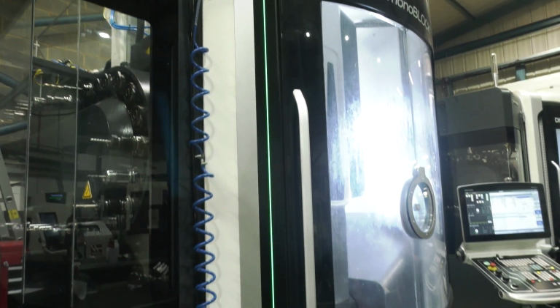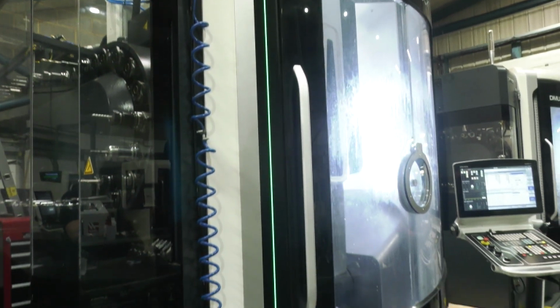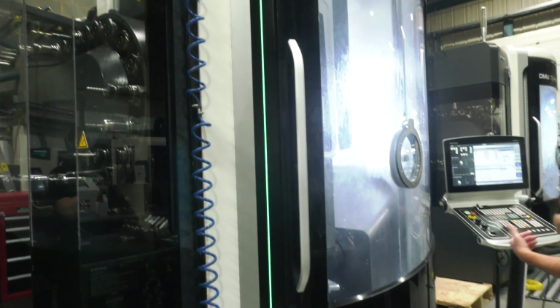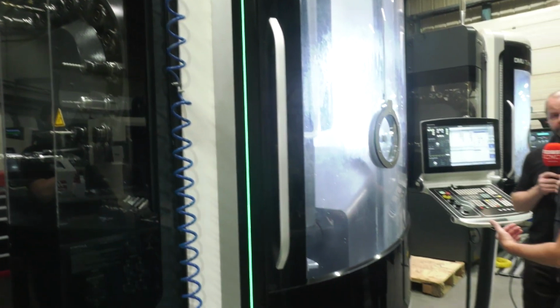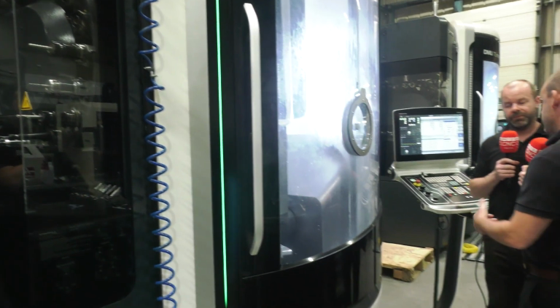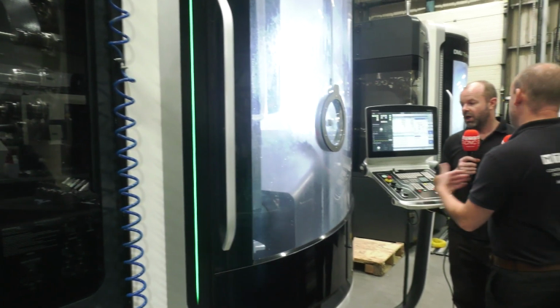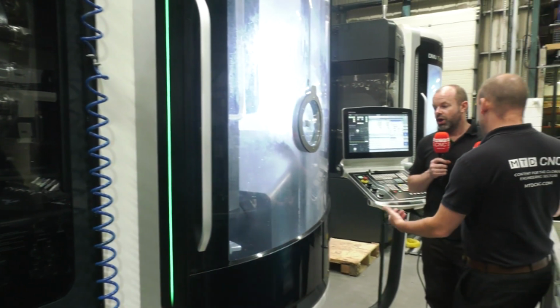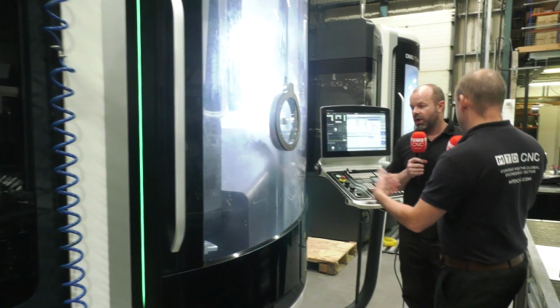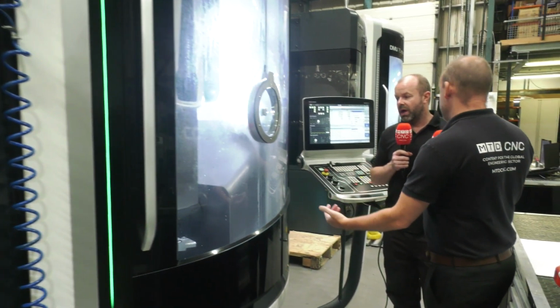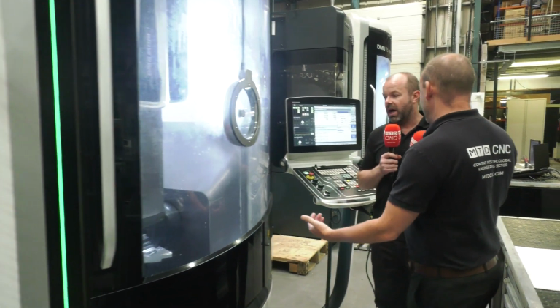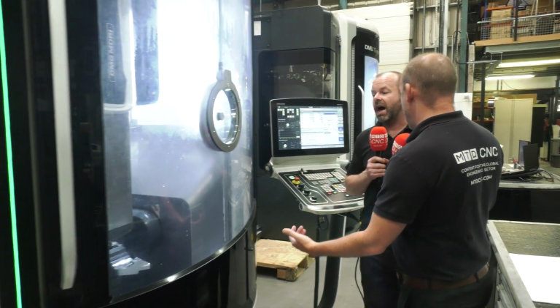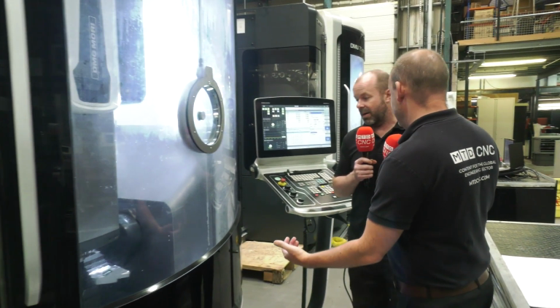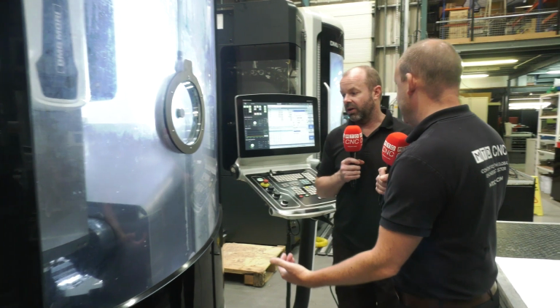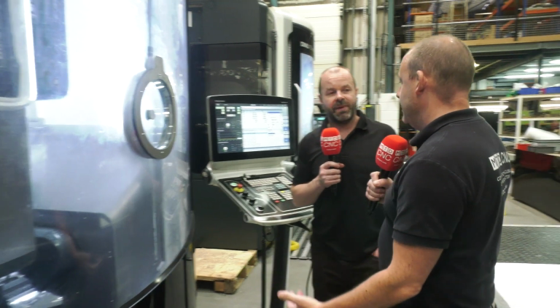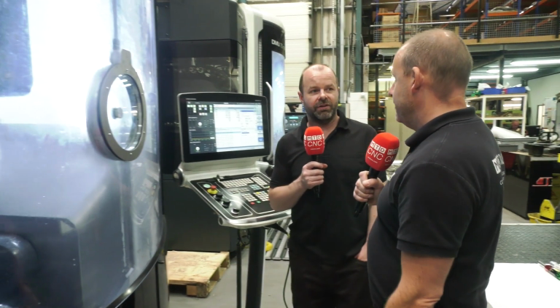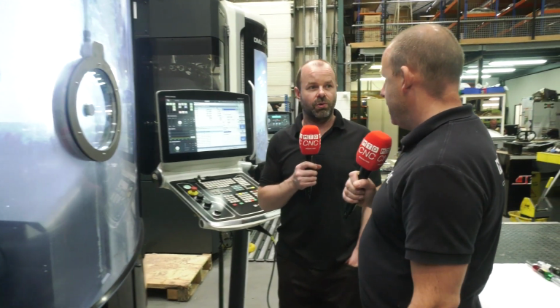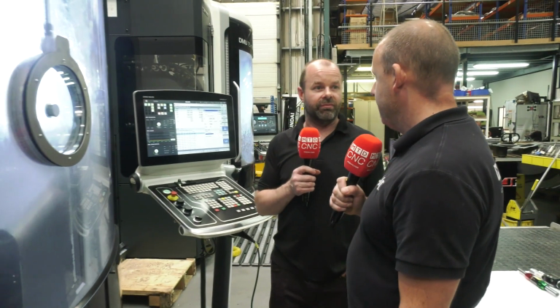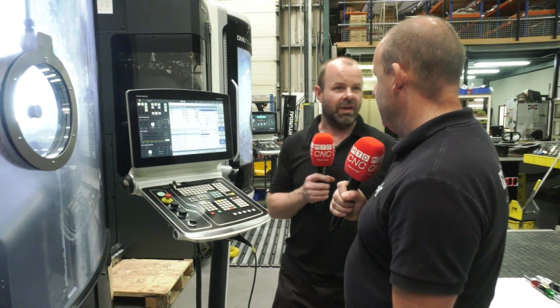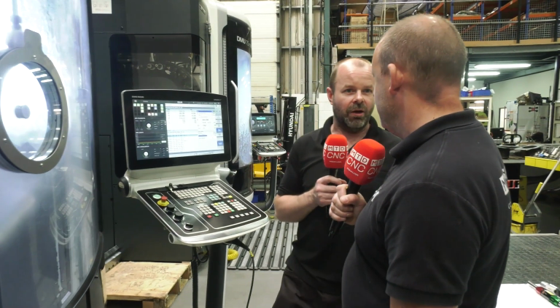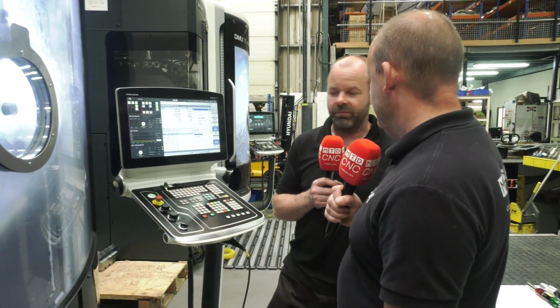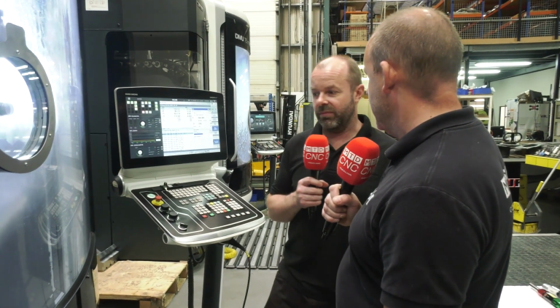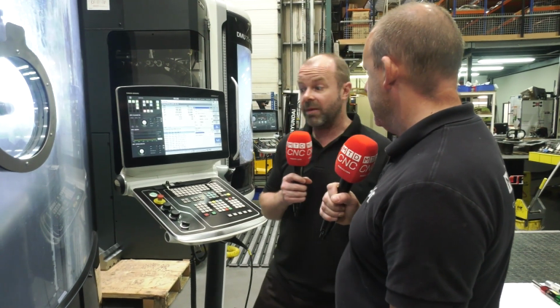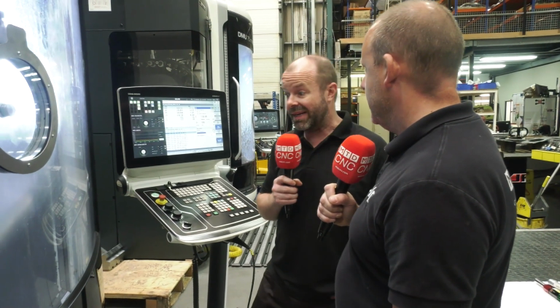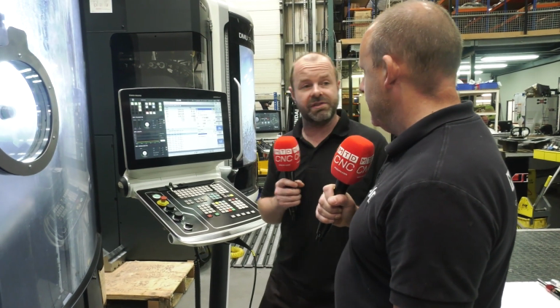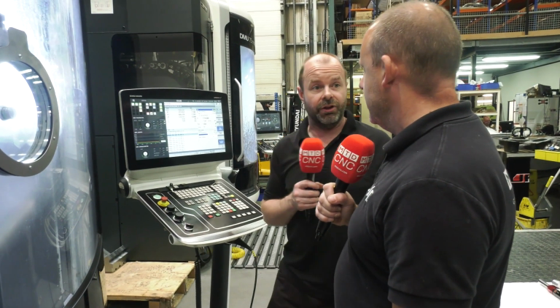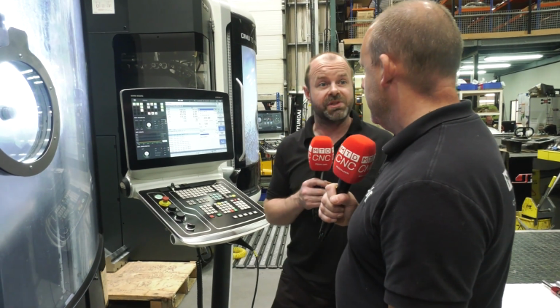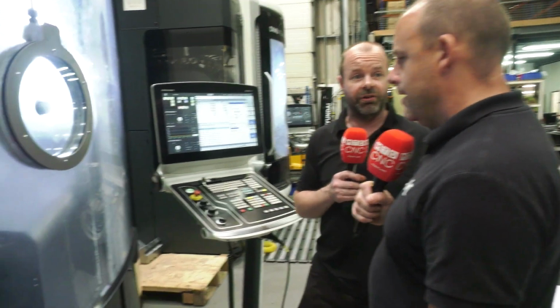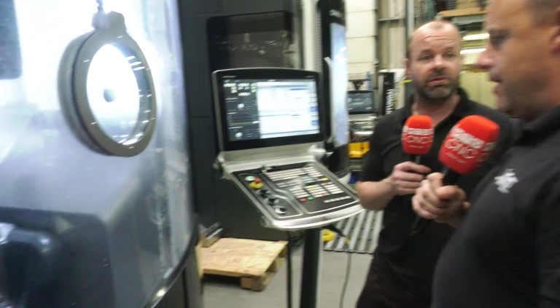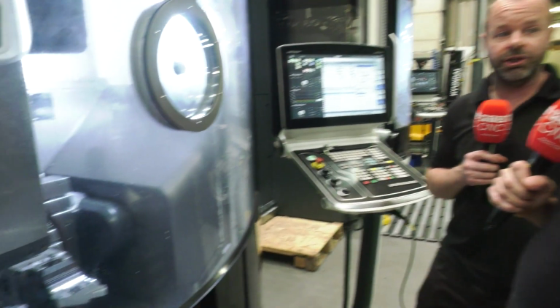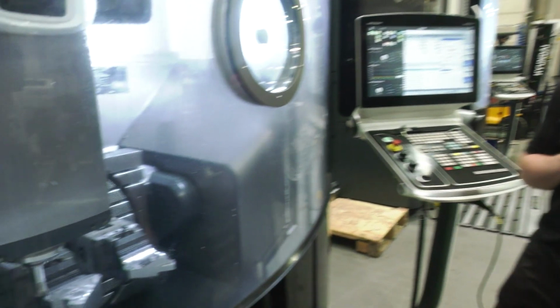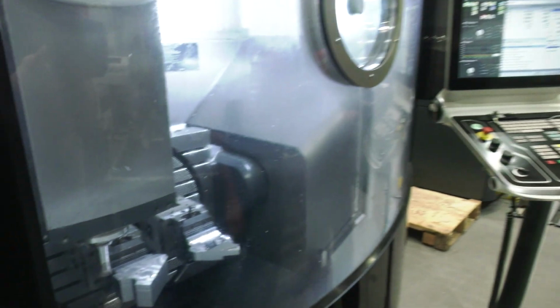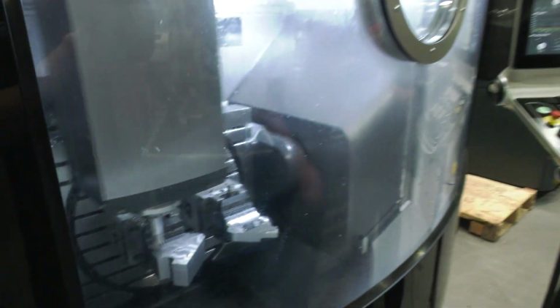You could push this faster depending on the material and depending on the part. Absolutely — depending on the tool capabilities and the material that you're using, absolutely yes.